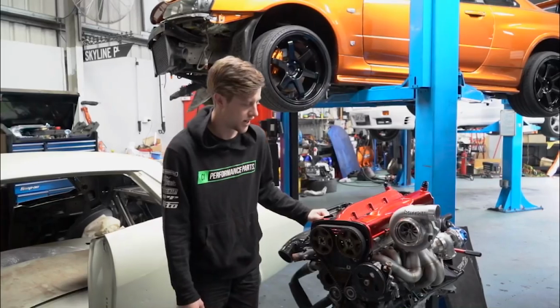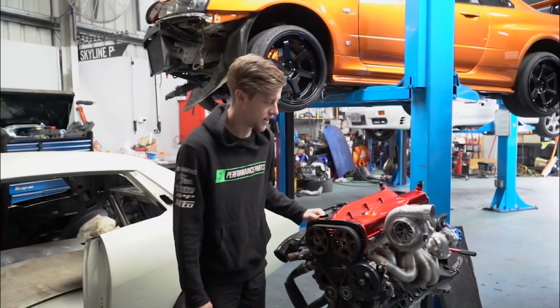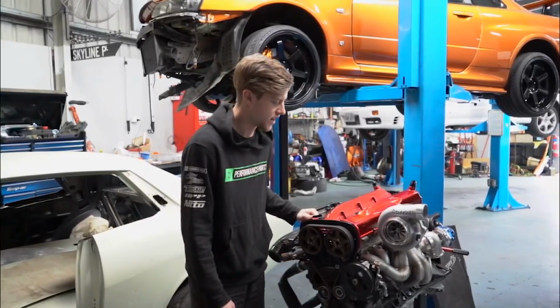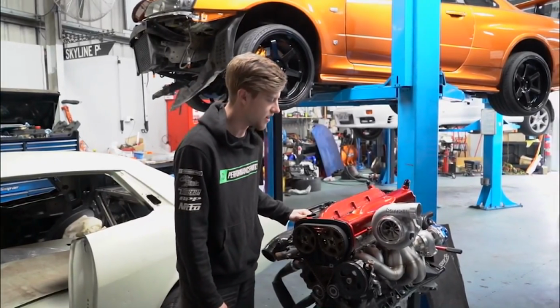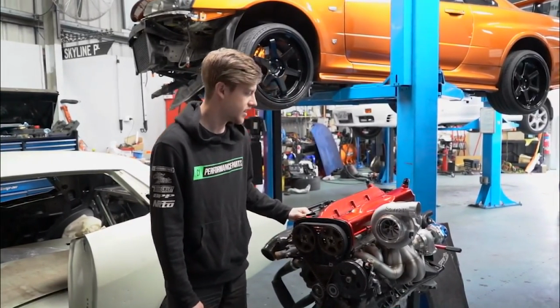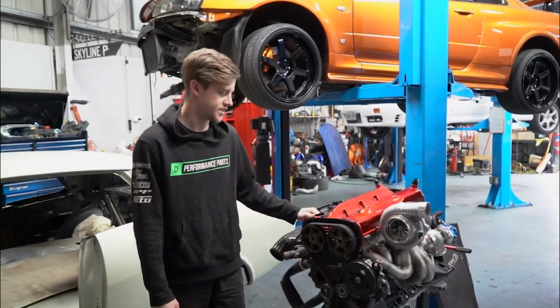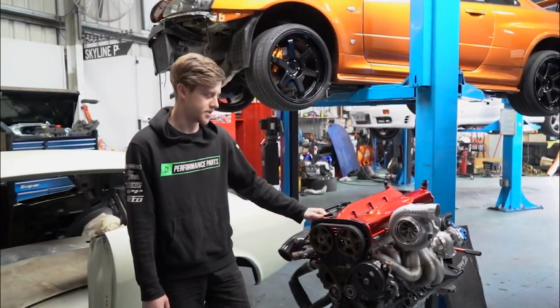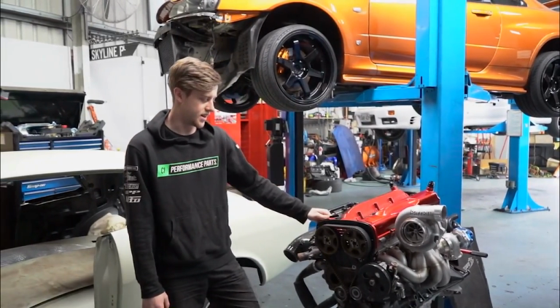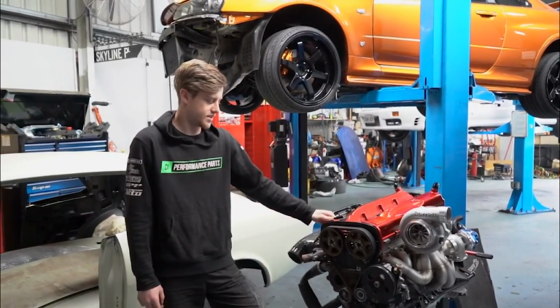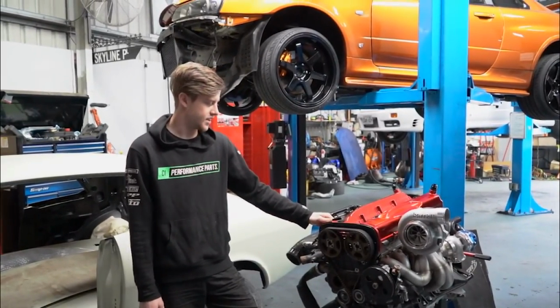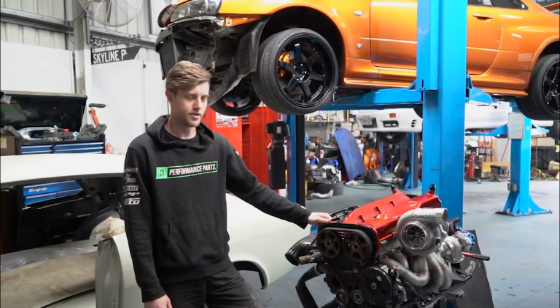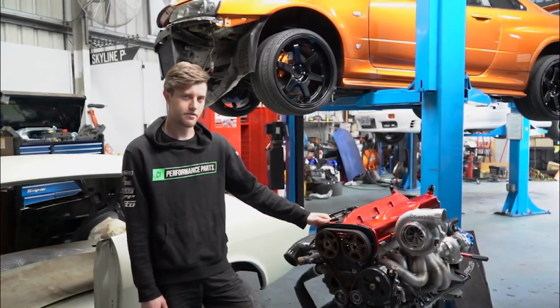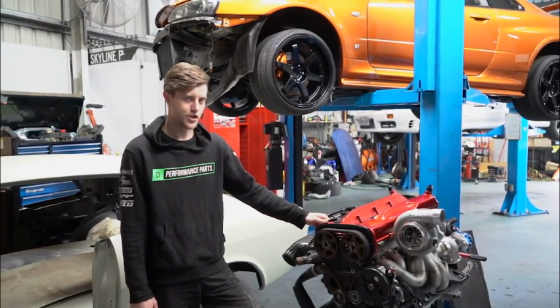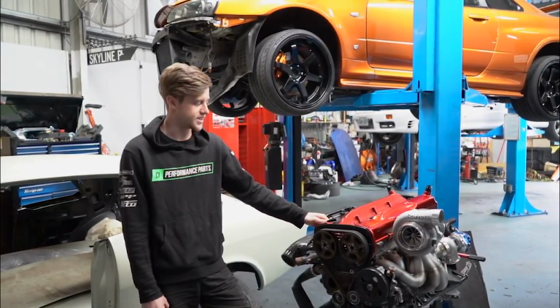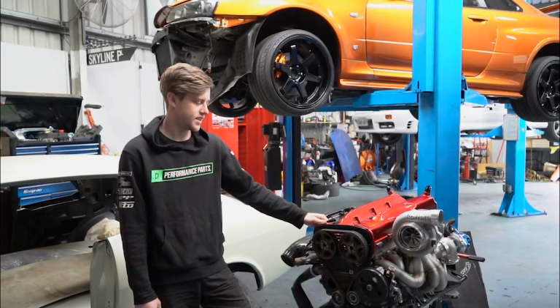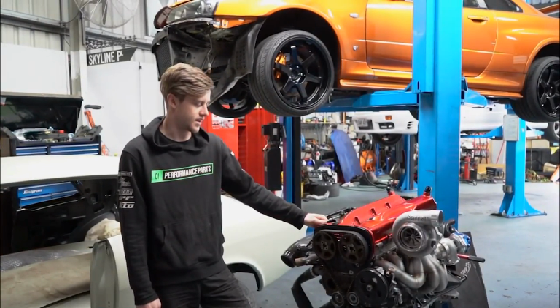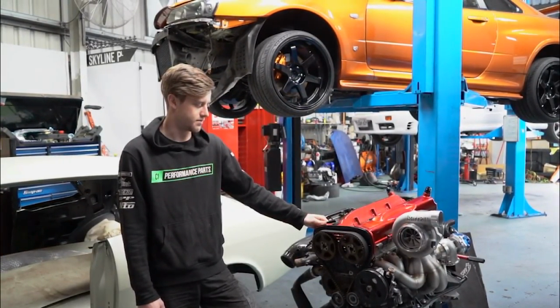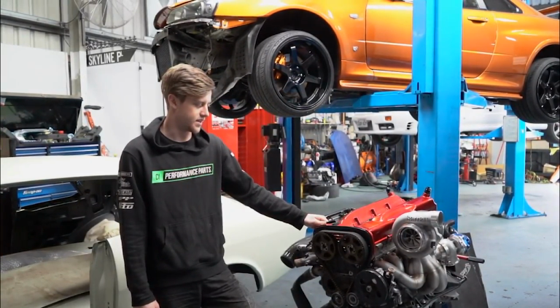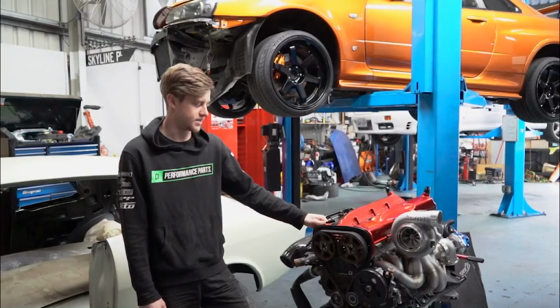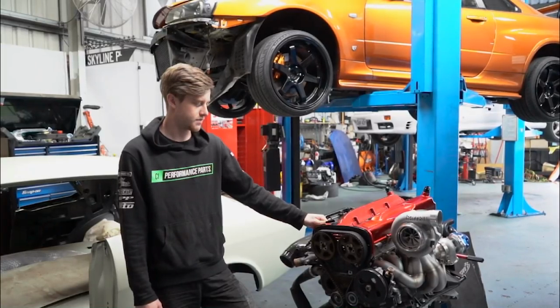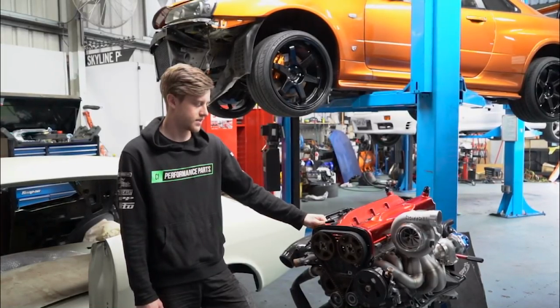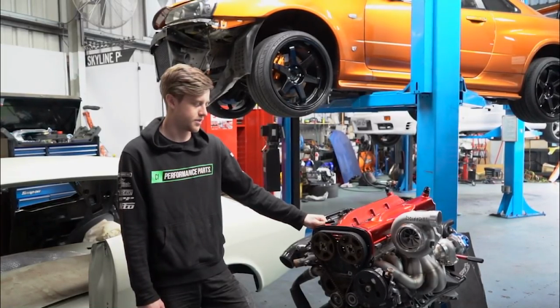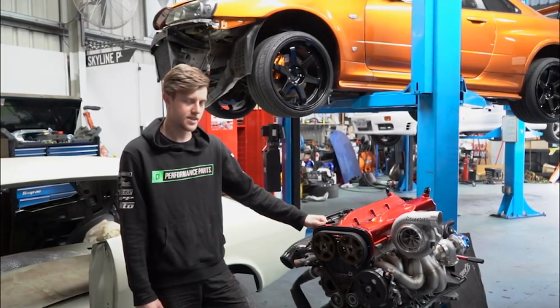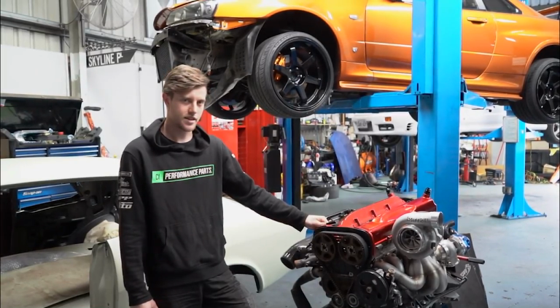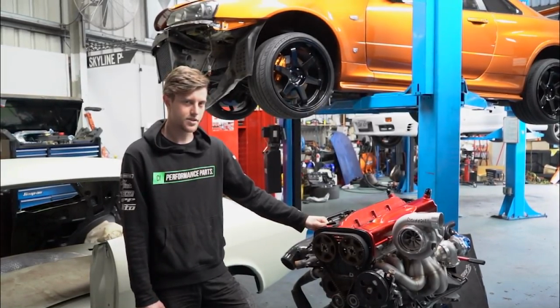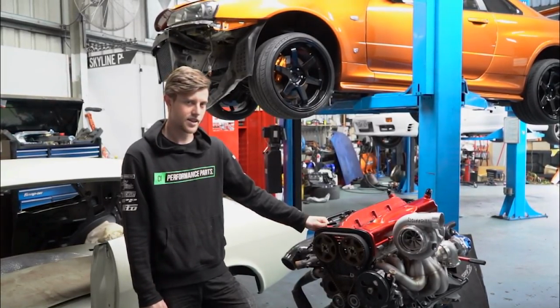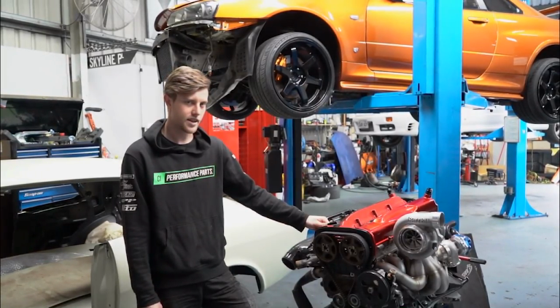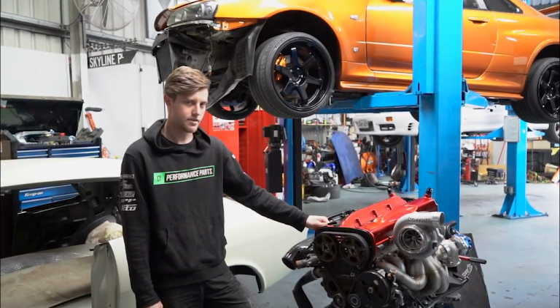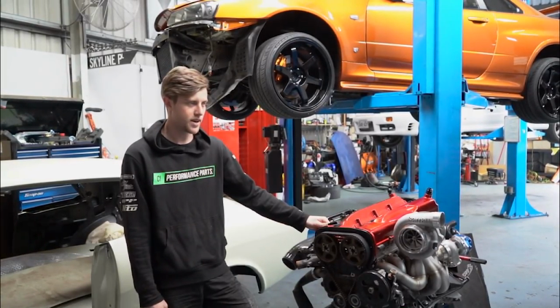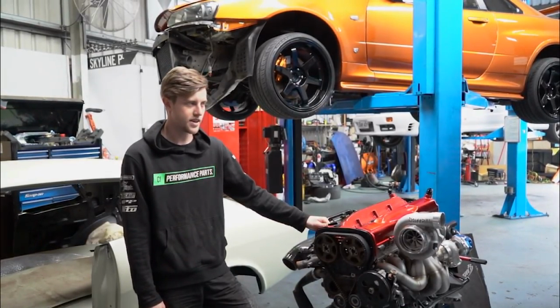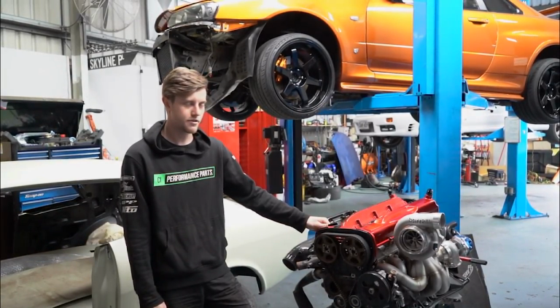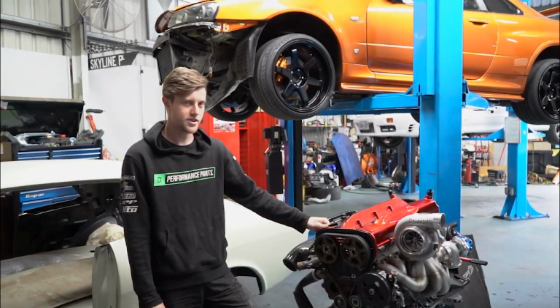parts supplied by Nitto, PRP, Garrett, Turbo Smart — a heap of good fresh goodies. Then put it back together, install the Link ECU, and throw it back on the dyno for a retune.